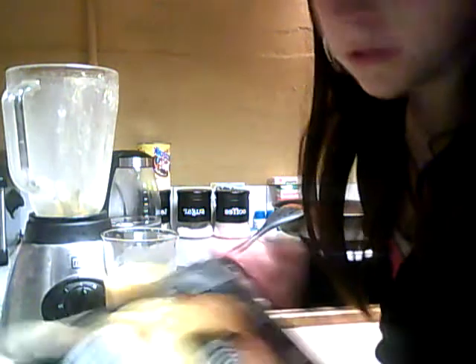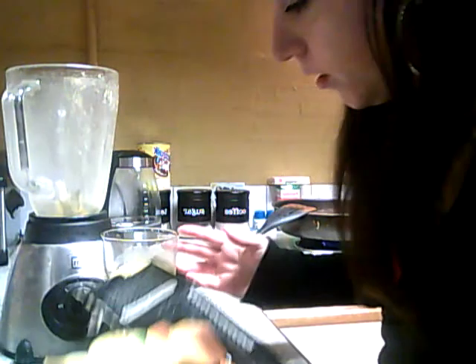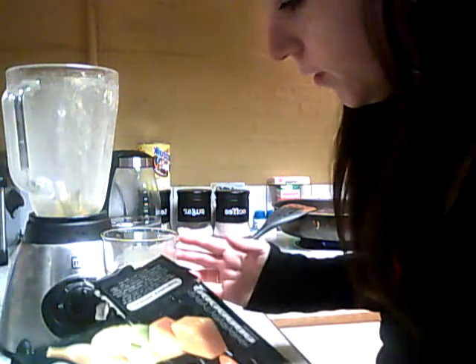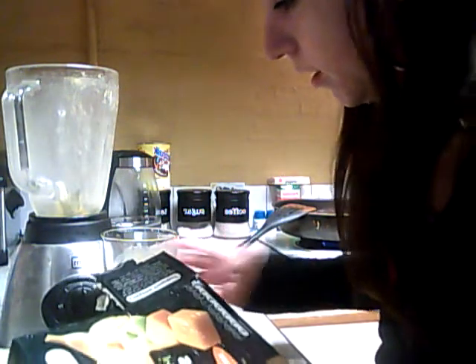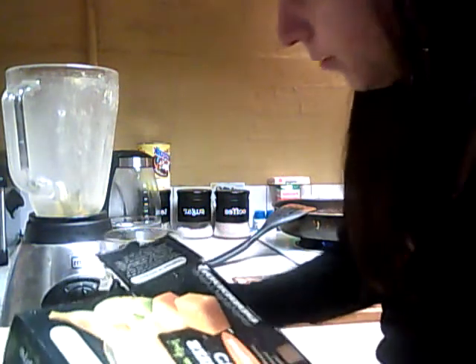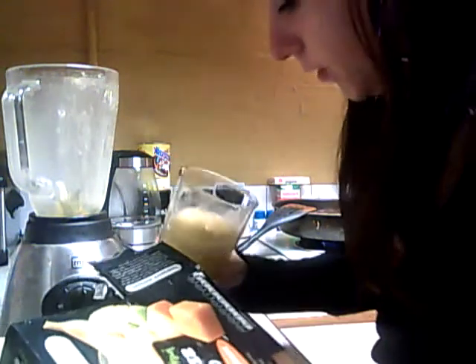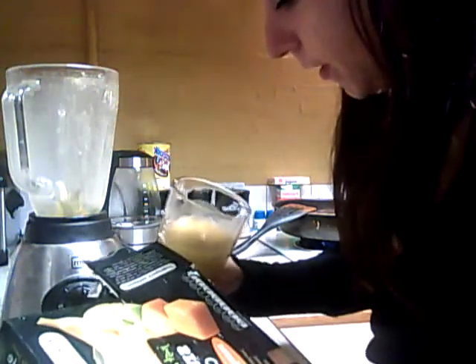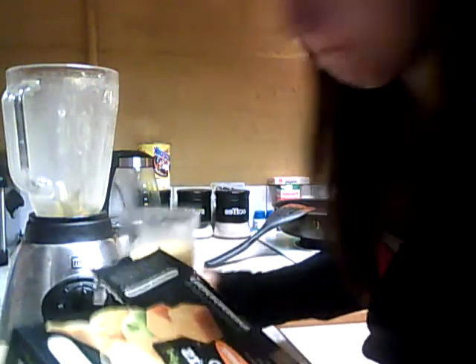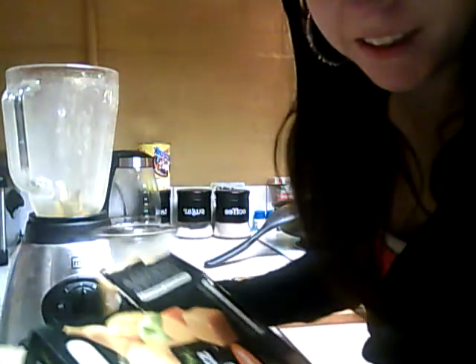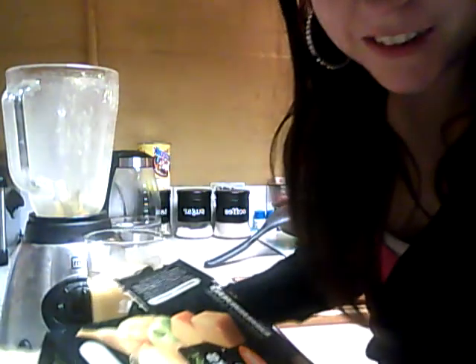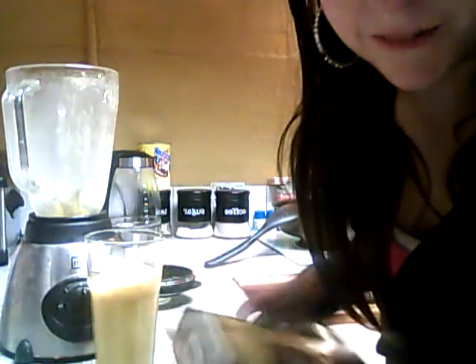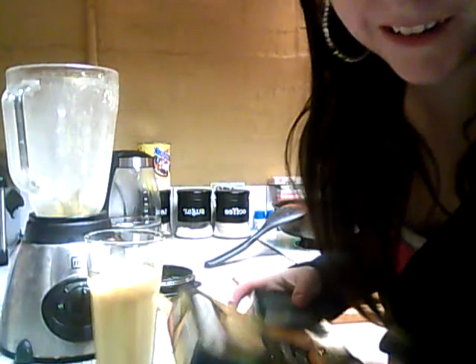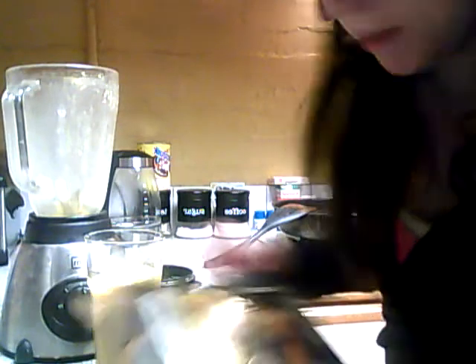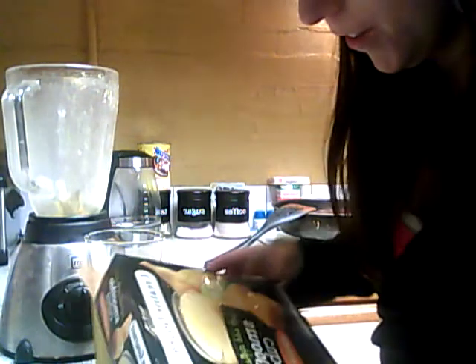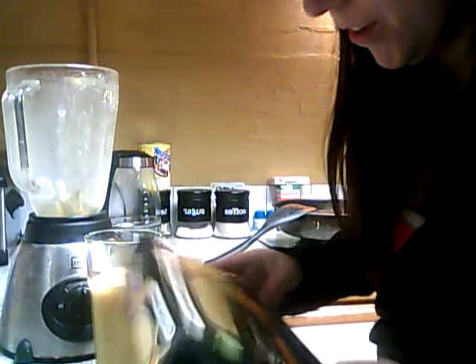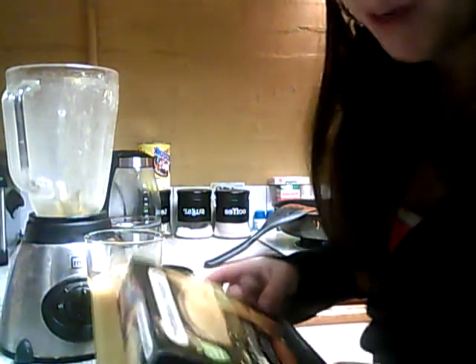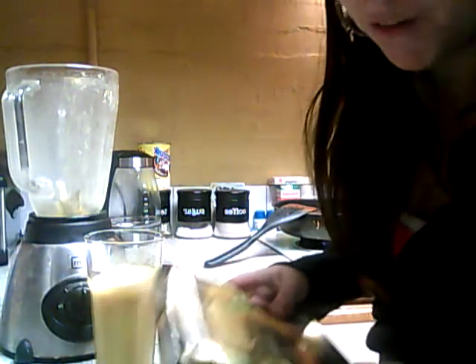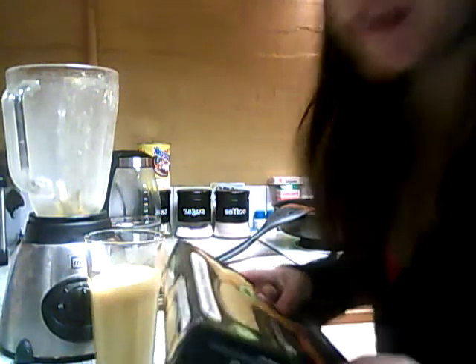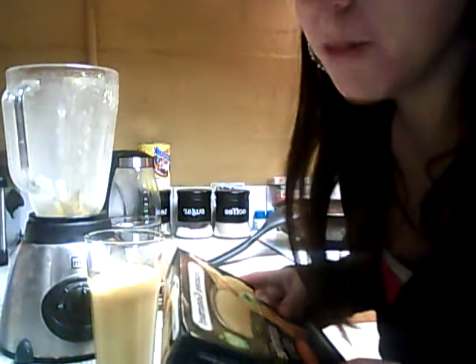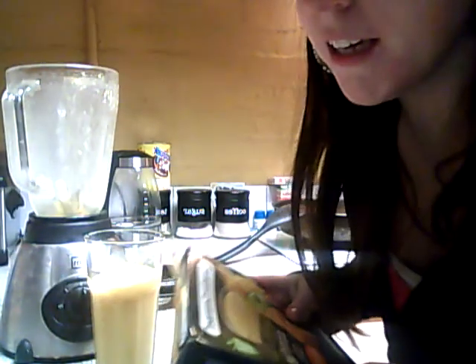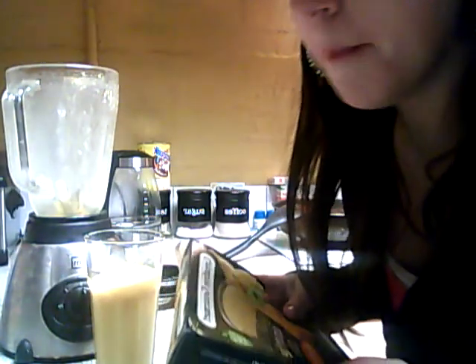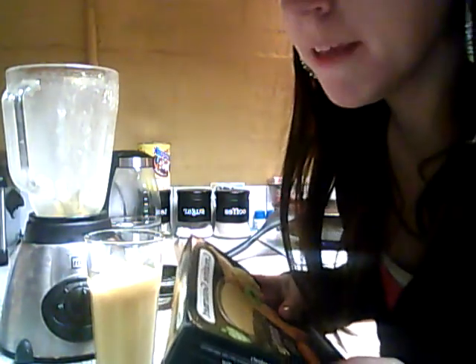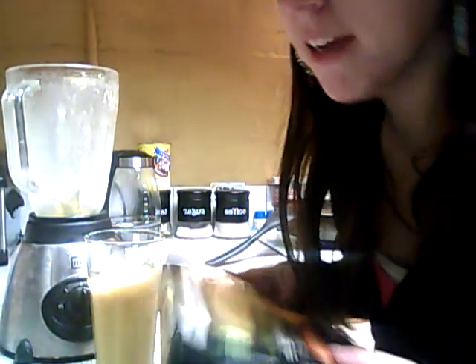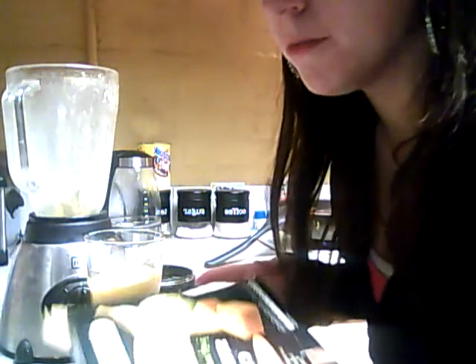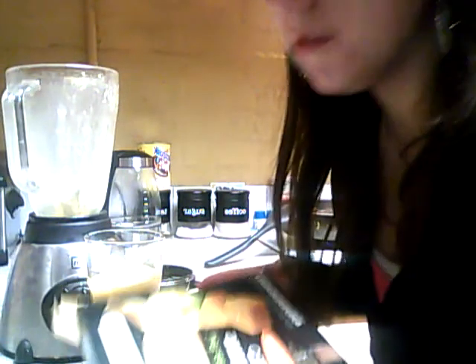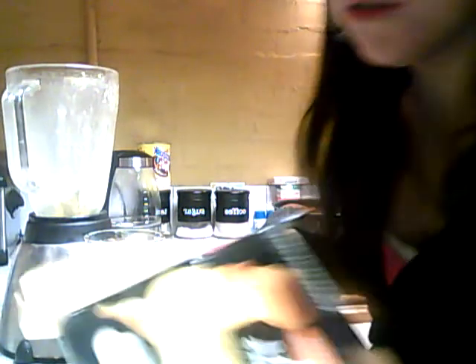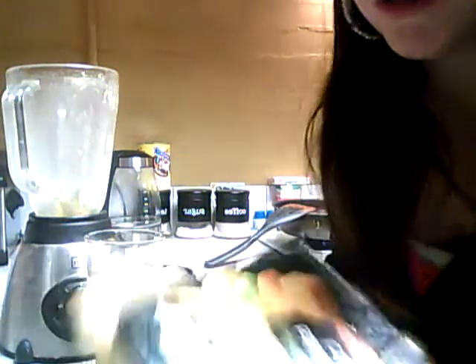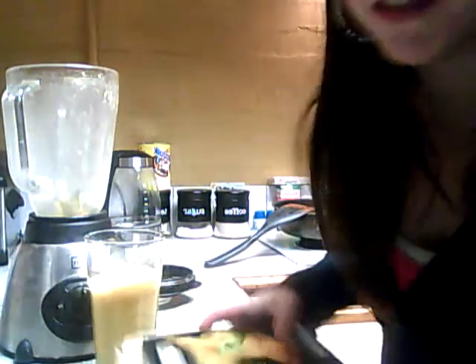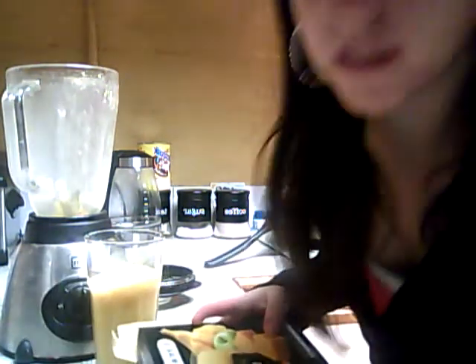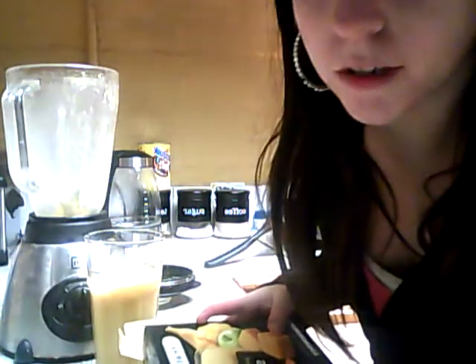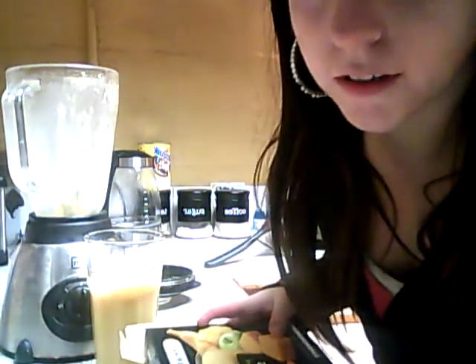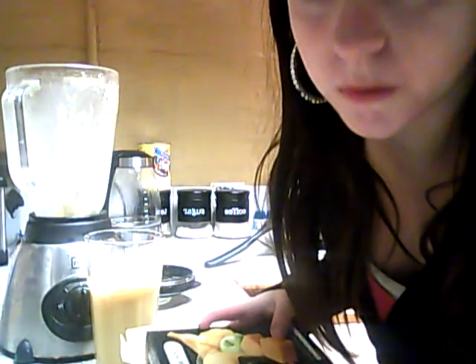Hopefully that was helpful. Sorry about the bad quality video. But if you want me to make another type of smoothie, or you want to know anything else, just let me know. Thanks for watching.